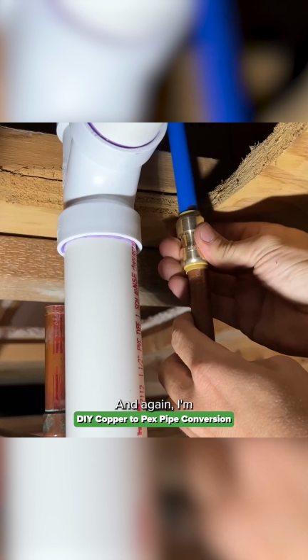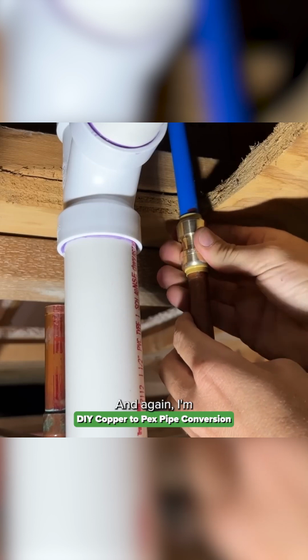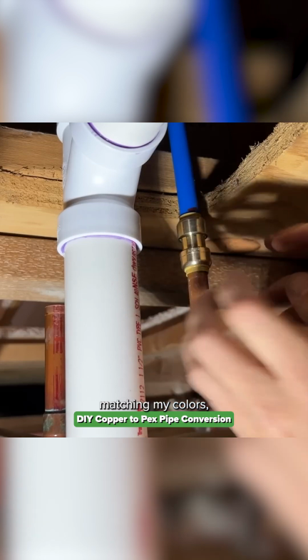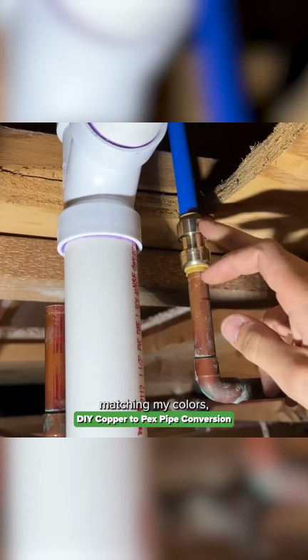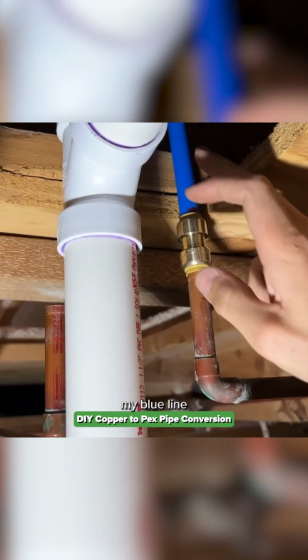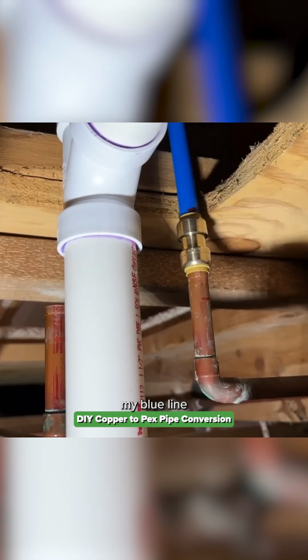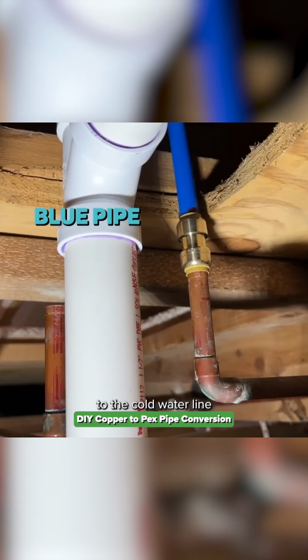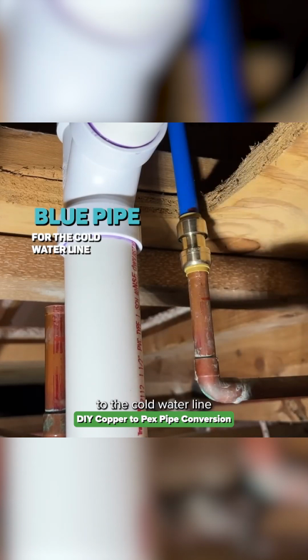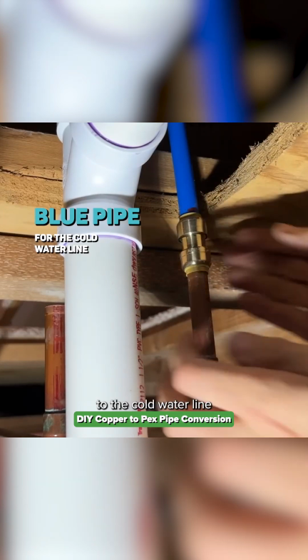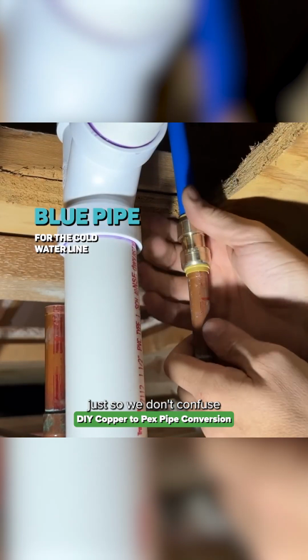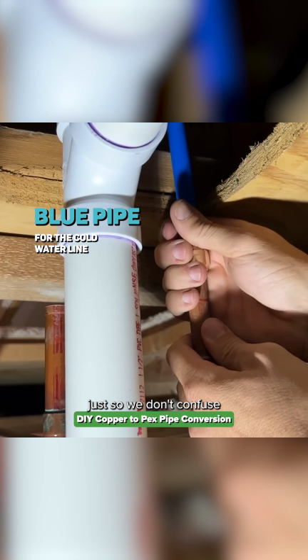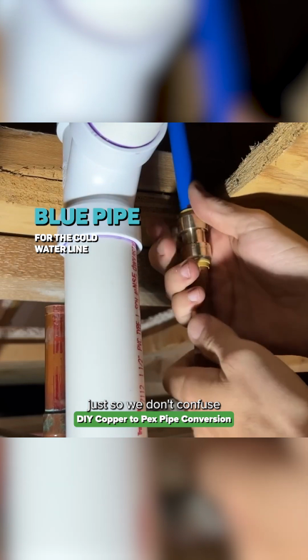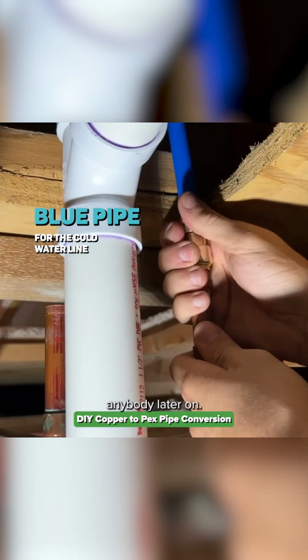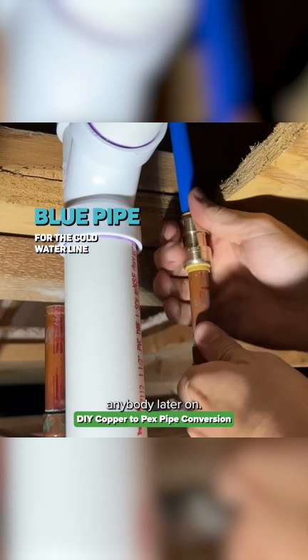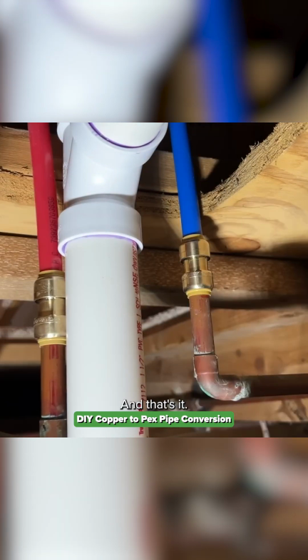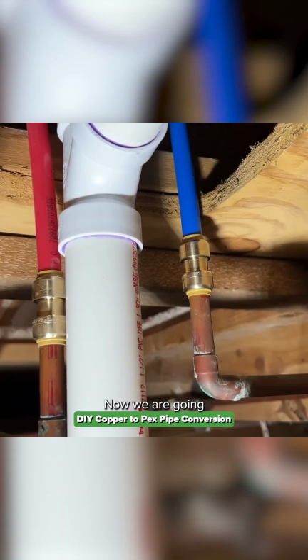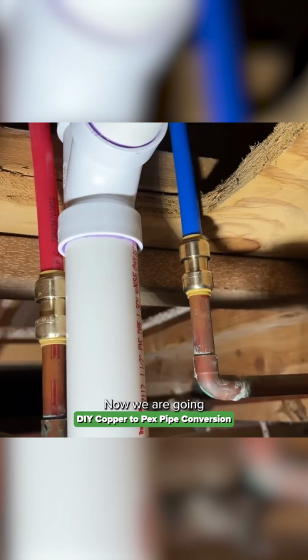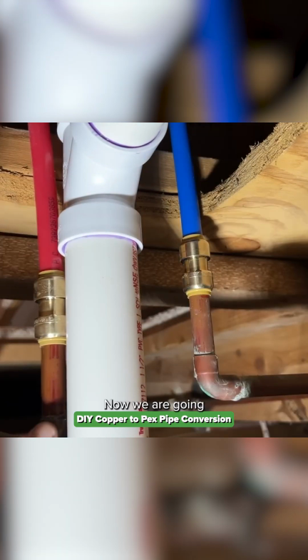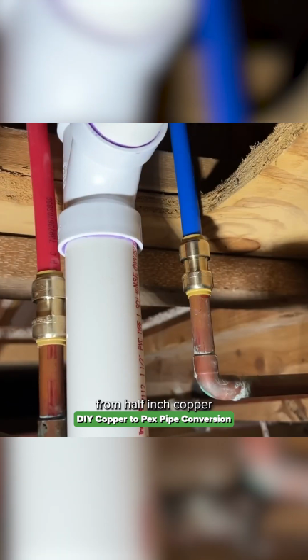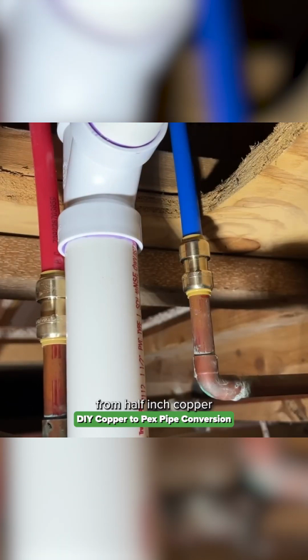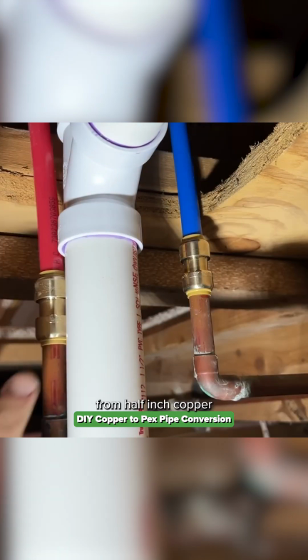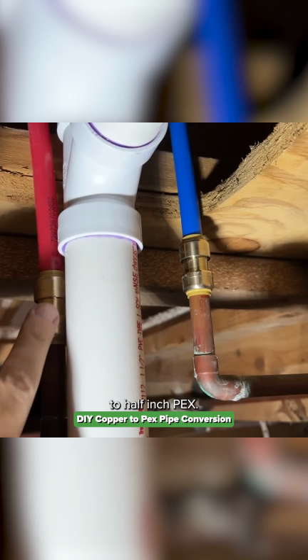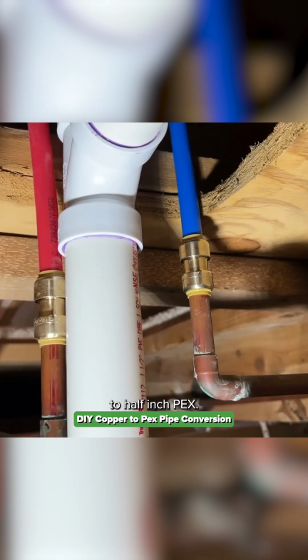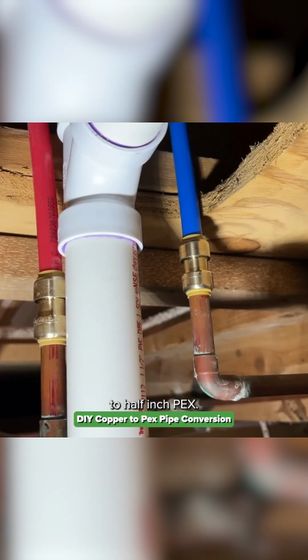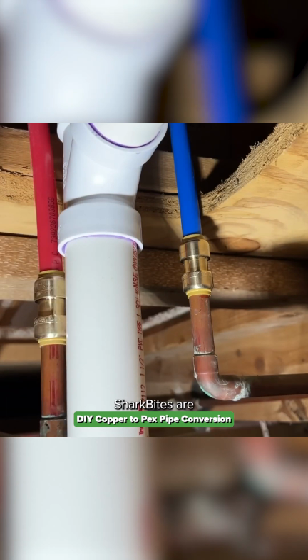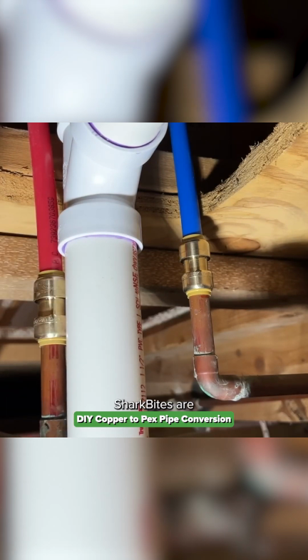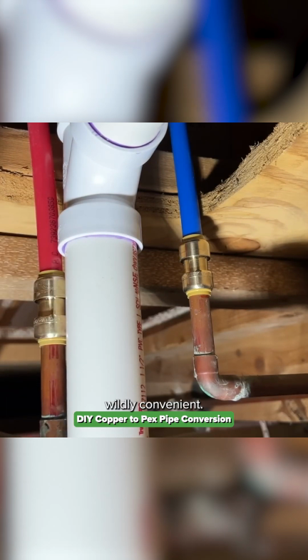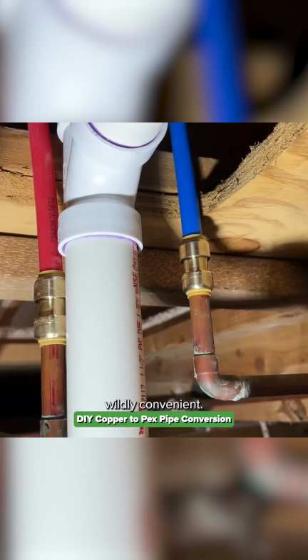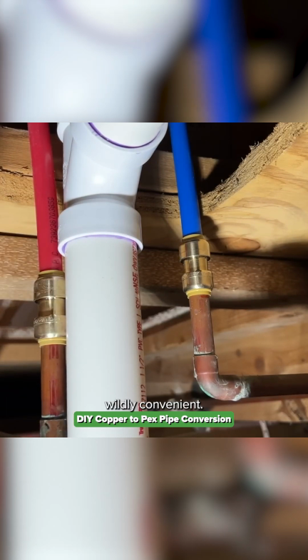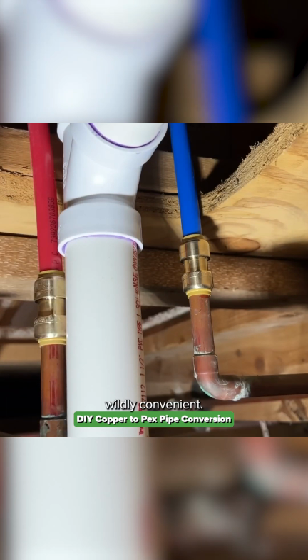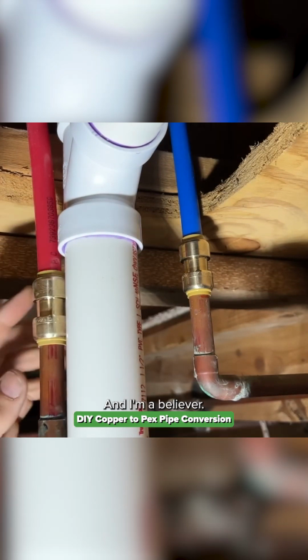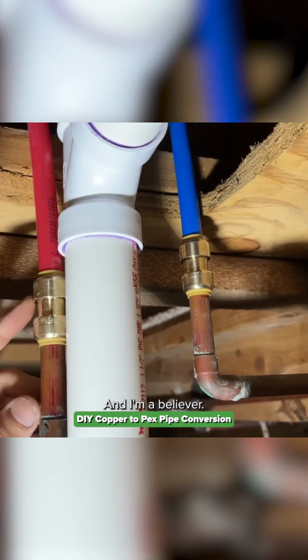I'm matching my colors — blue line to the cold water line — so we don't confuse anybody later on, and that's it. We are going from half-inch copper to half-inch PEX. SharkBites are wildly convenient and I'm a believer.